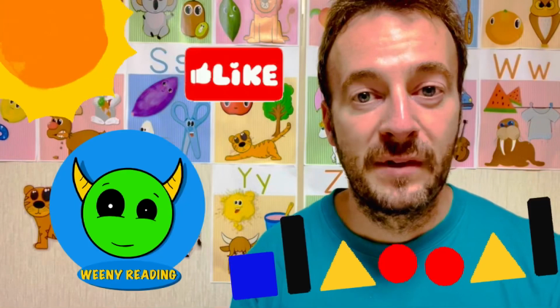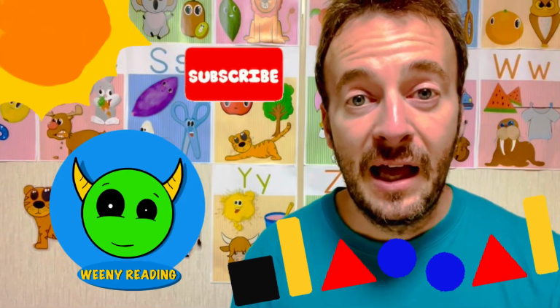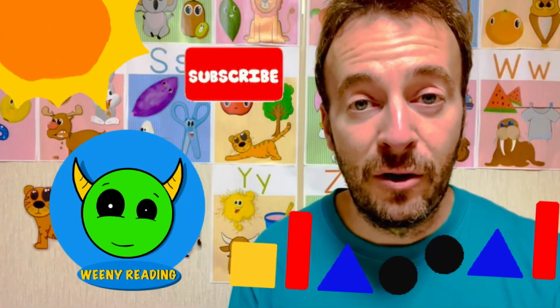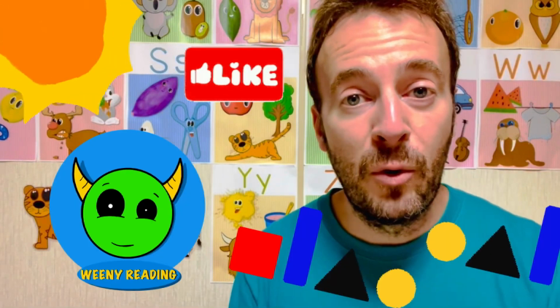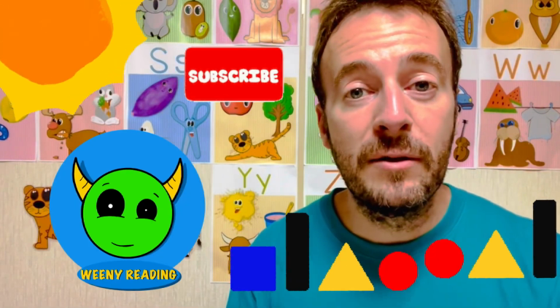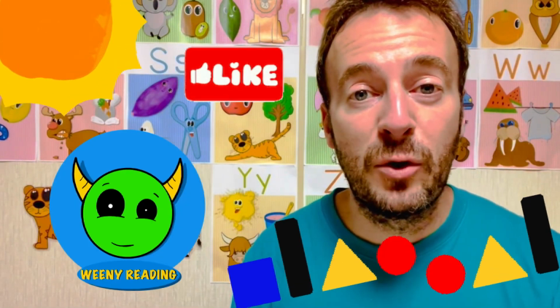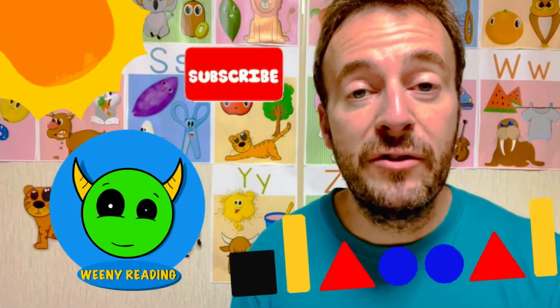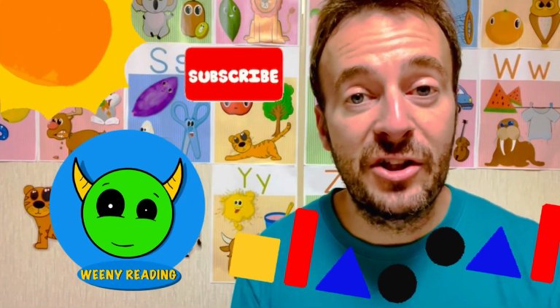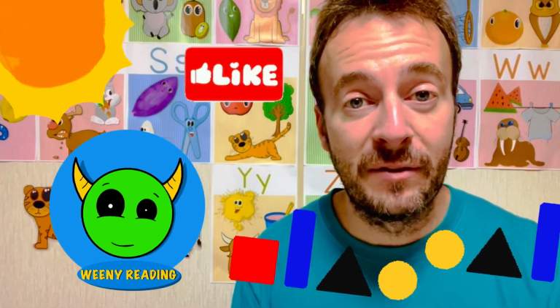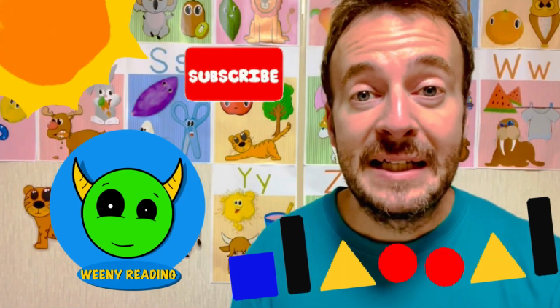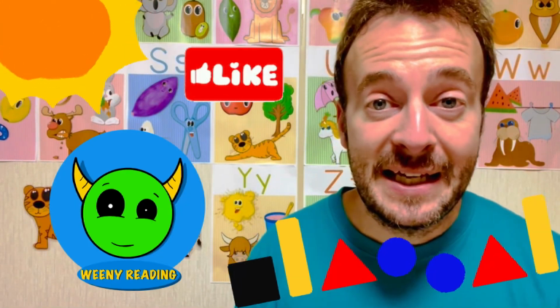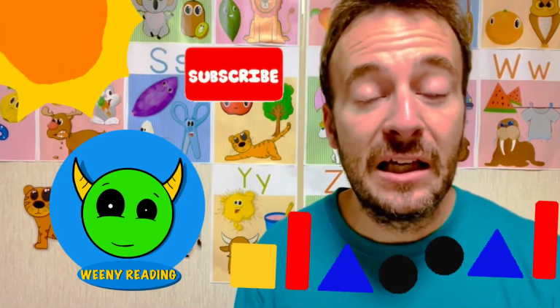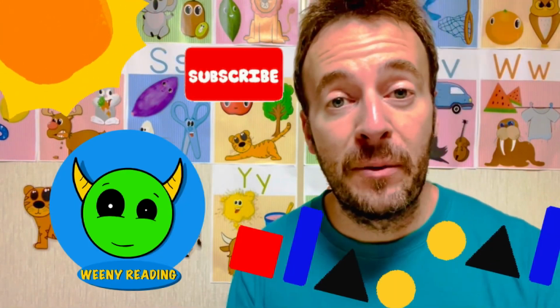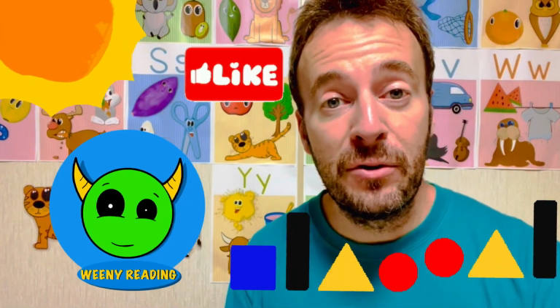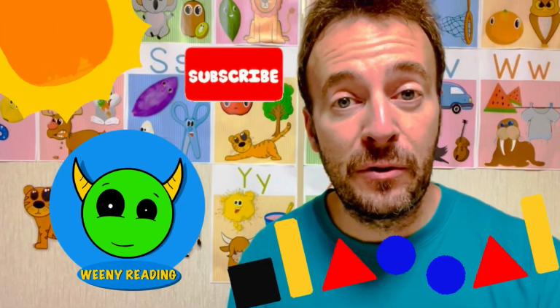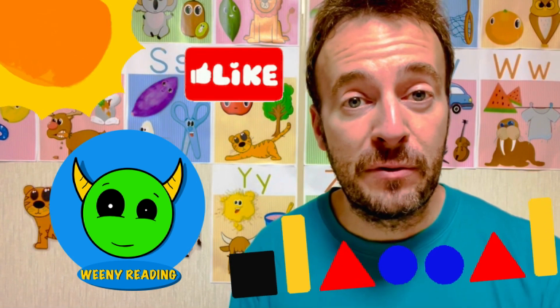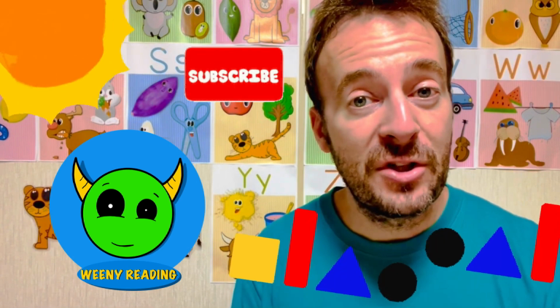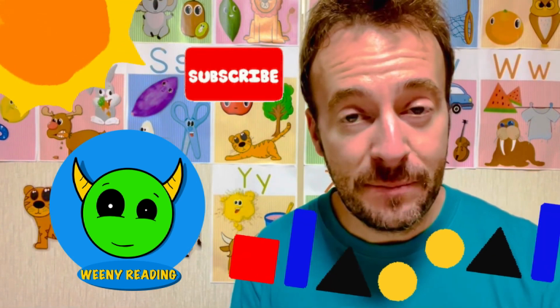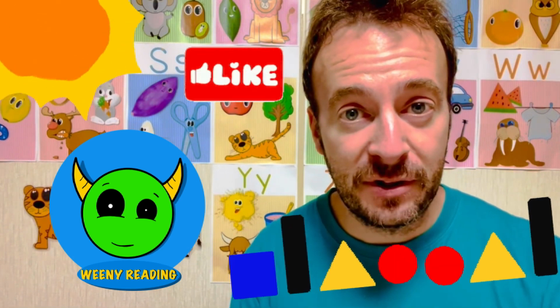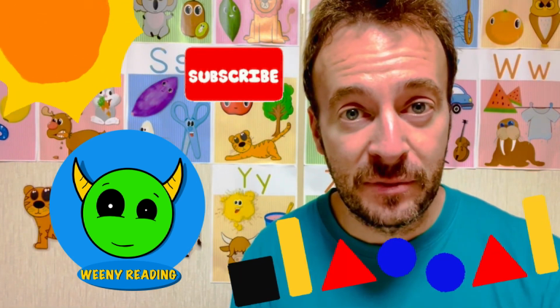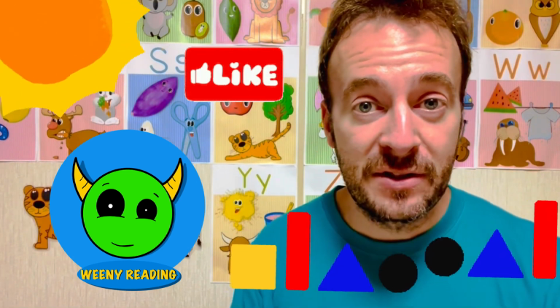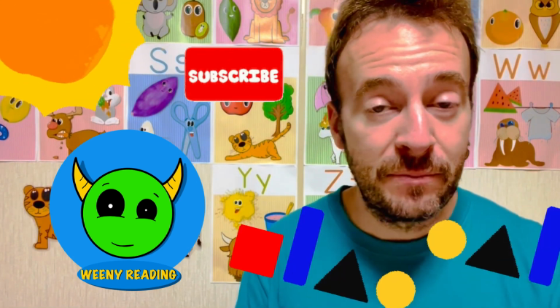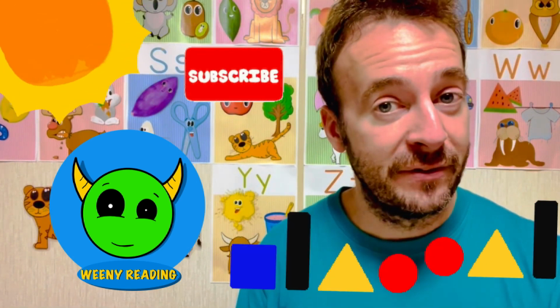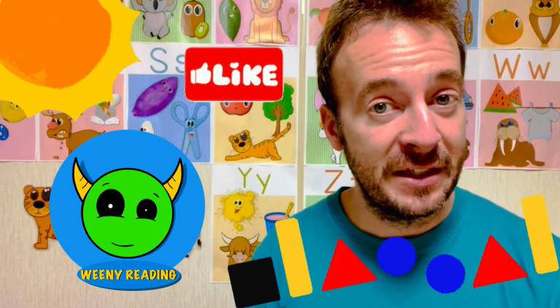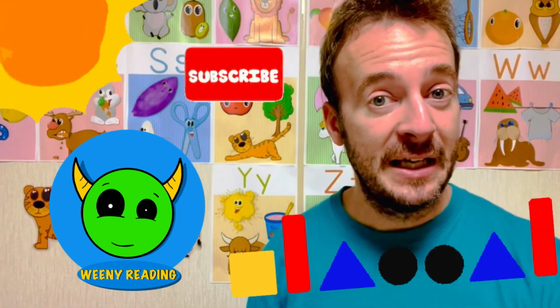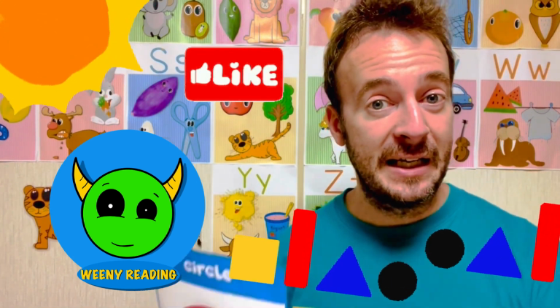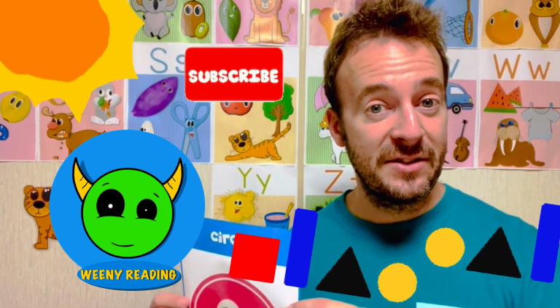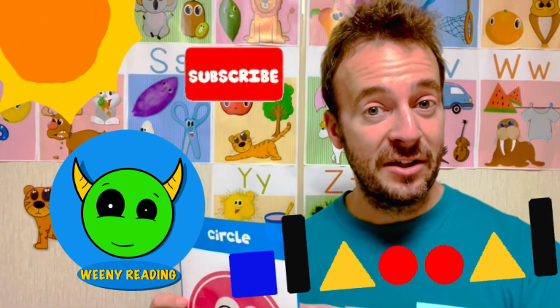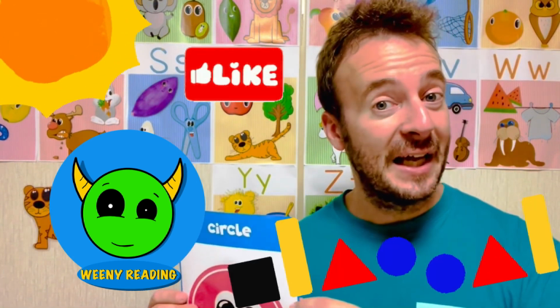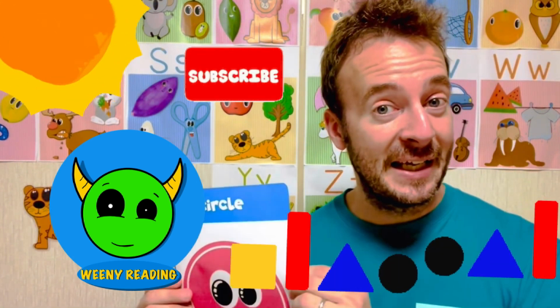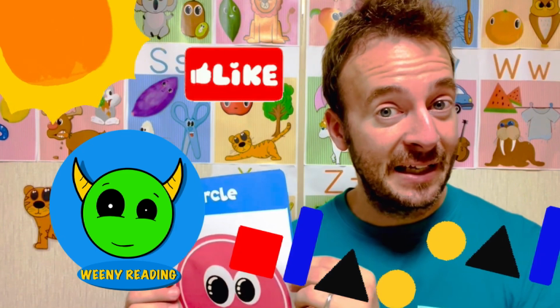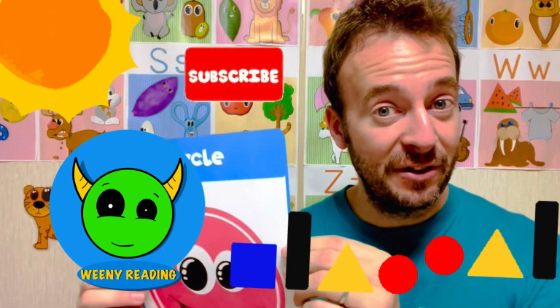Hello, welcome to the Weenie Reading Channel. Today I'm going to go through some shapes with you. So, if you're ready, let's get started and let's go!